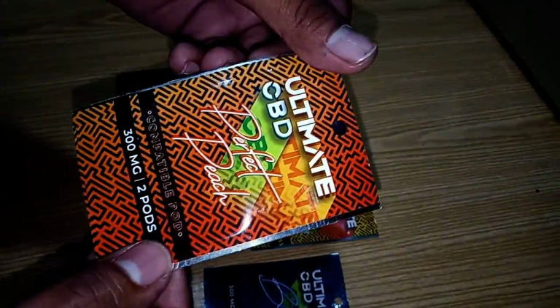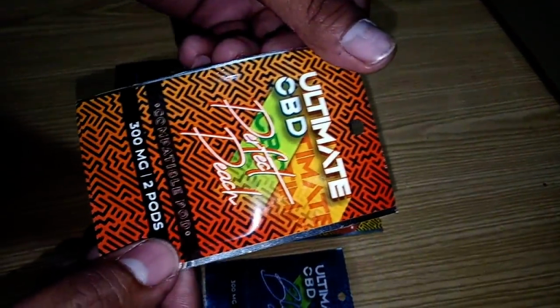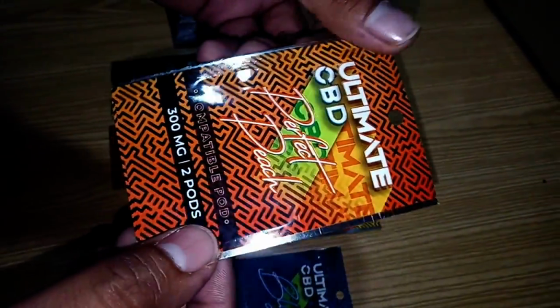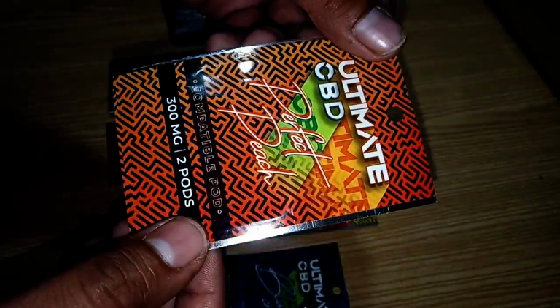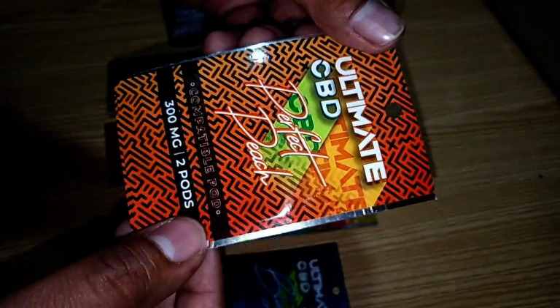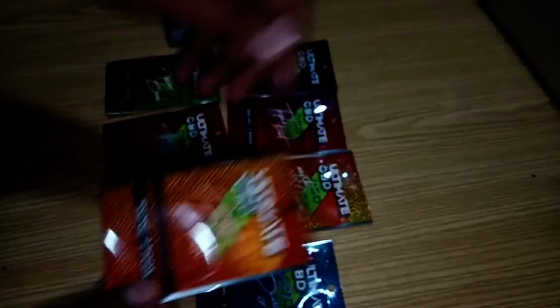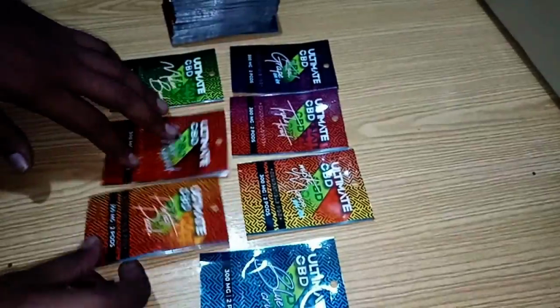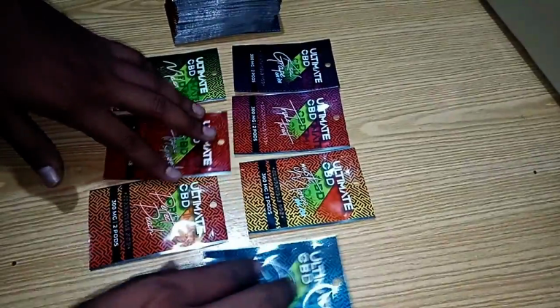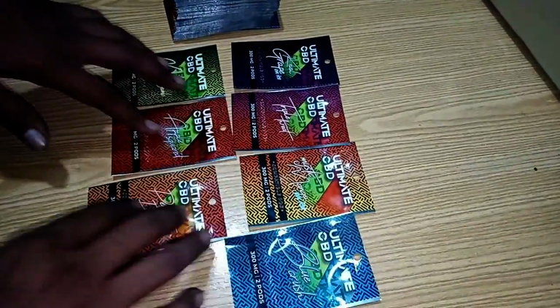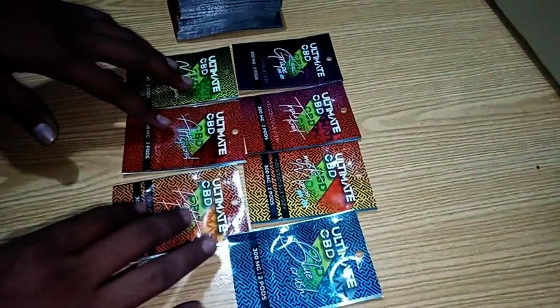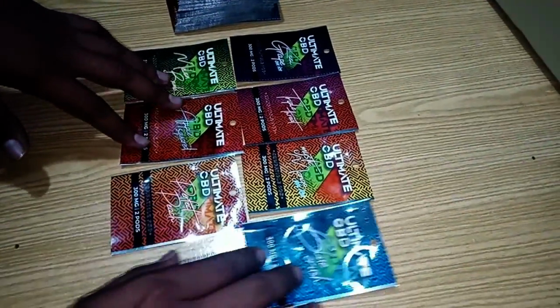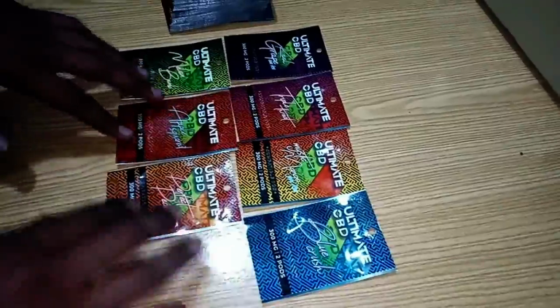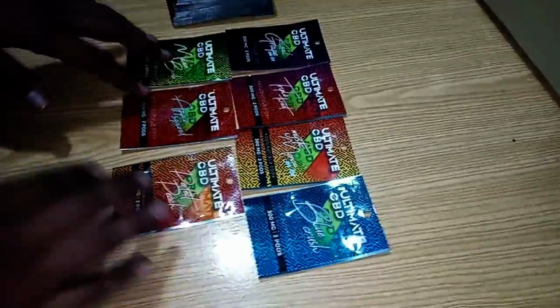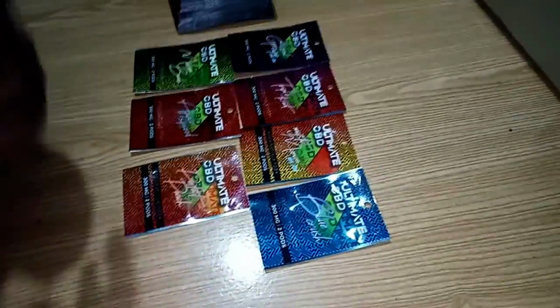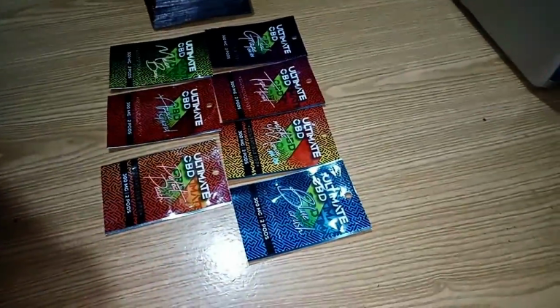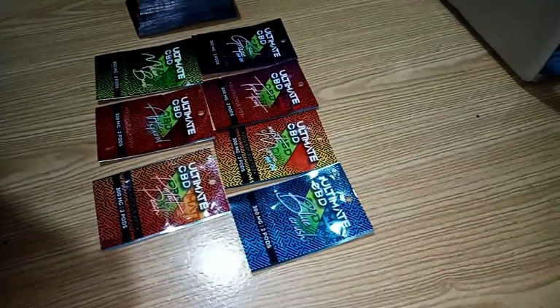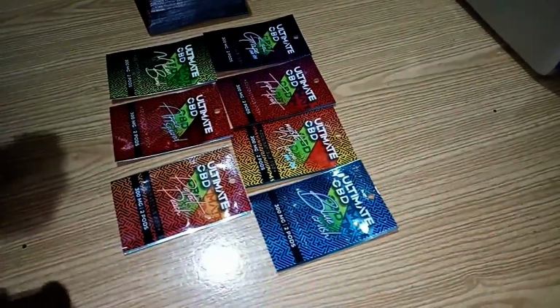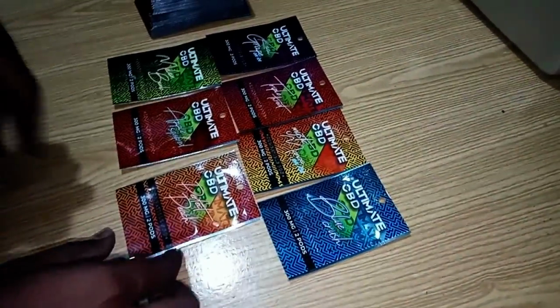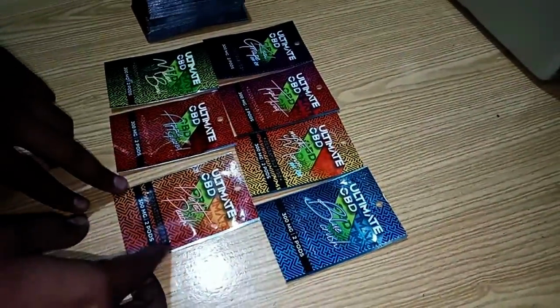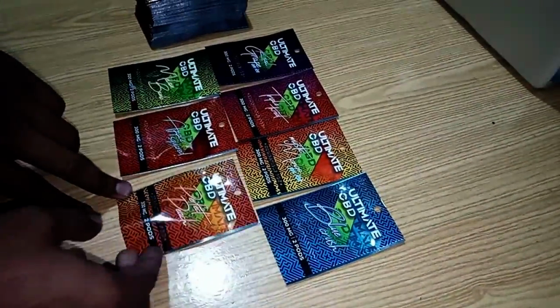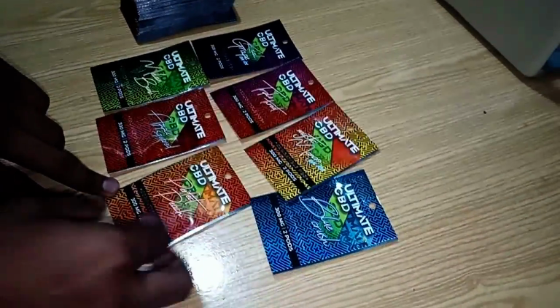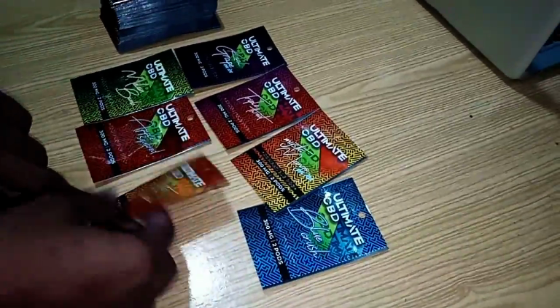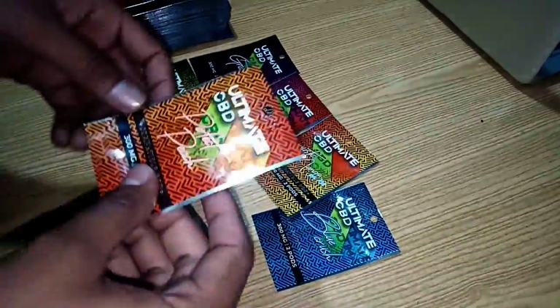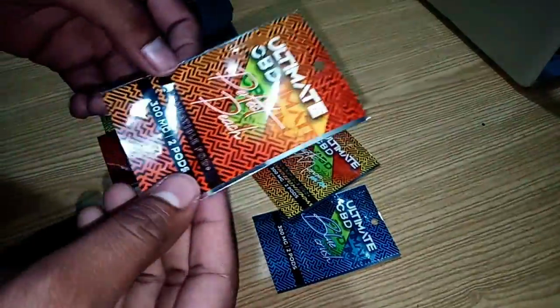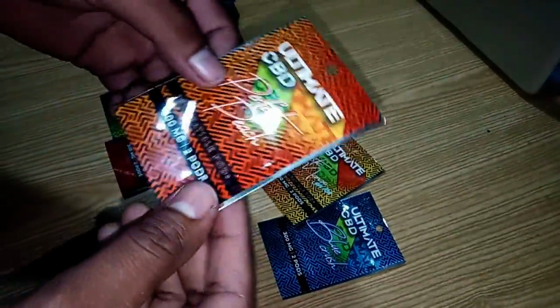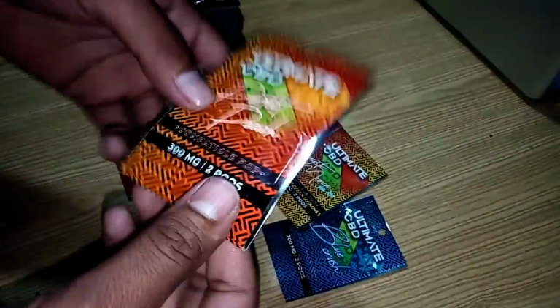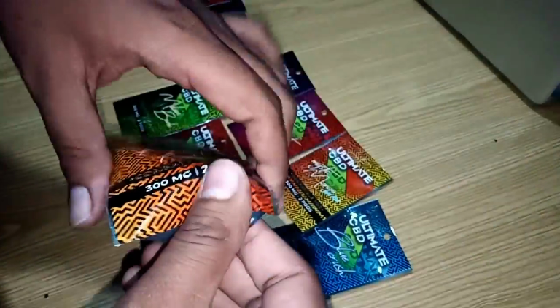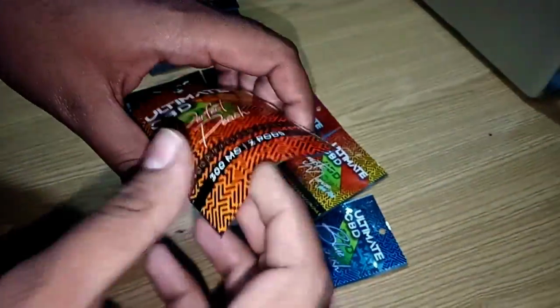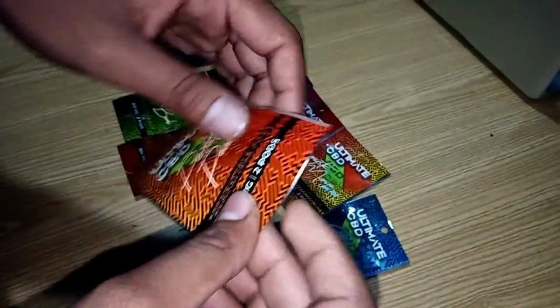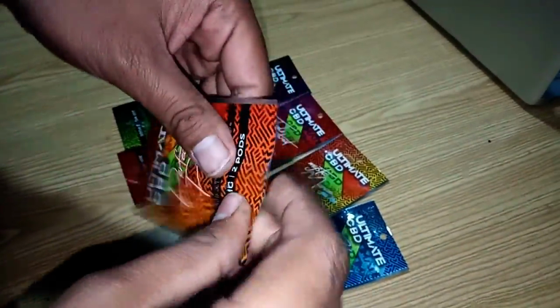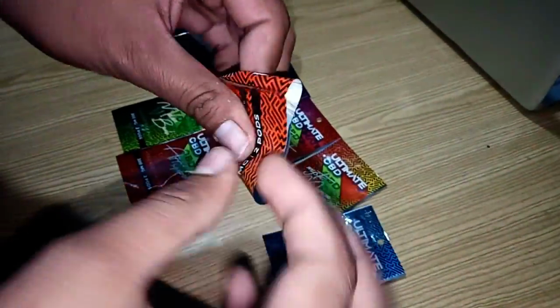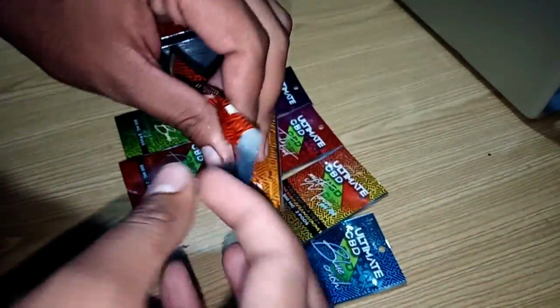Here are 7 different designs that were recently printed for one of our US clients — these are for packing bags, as you can see.